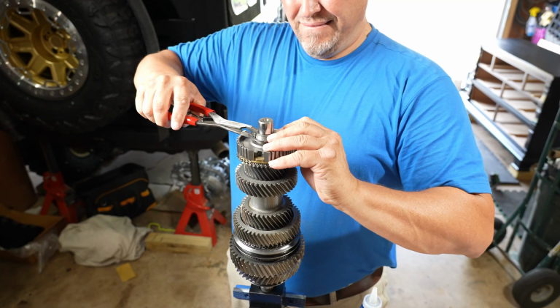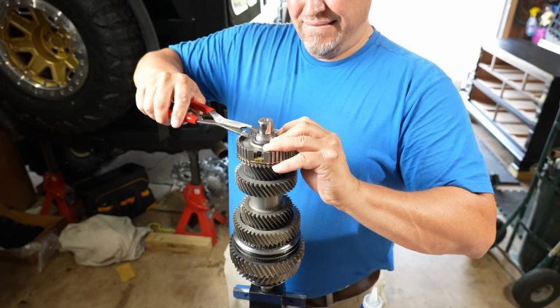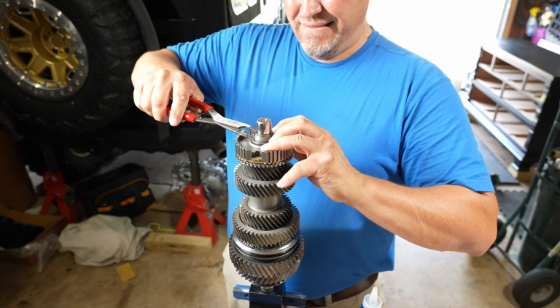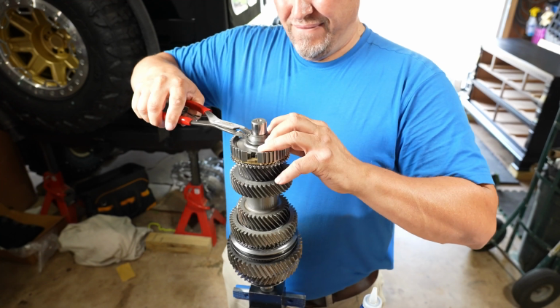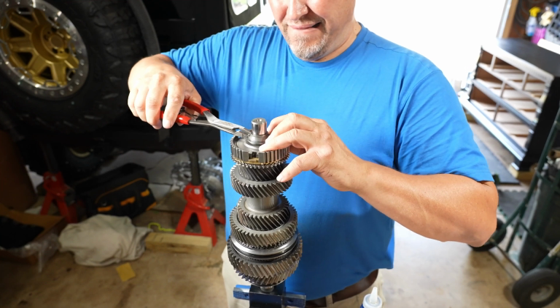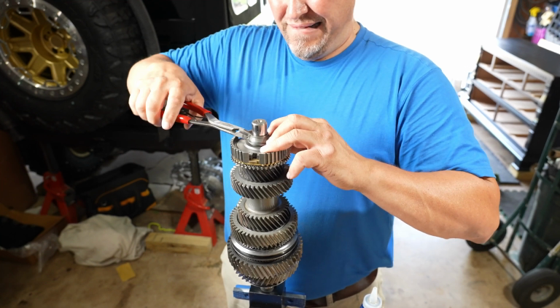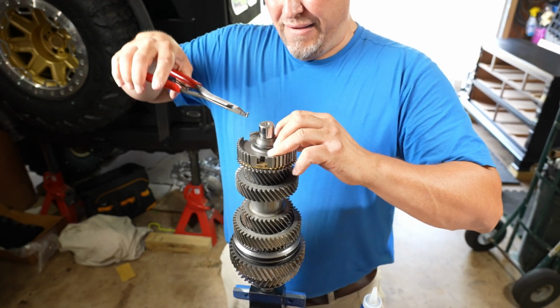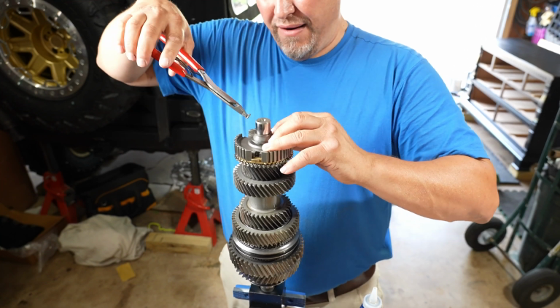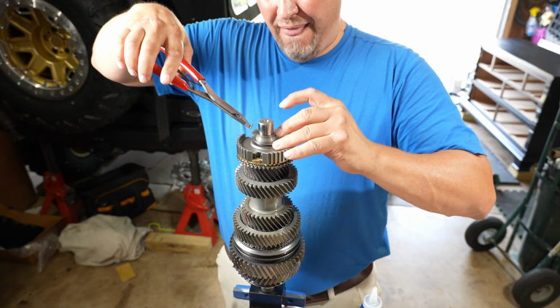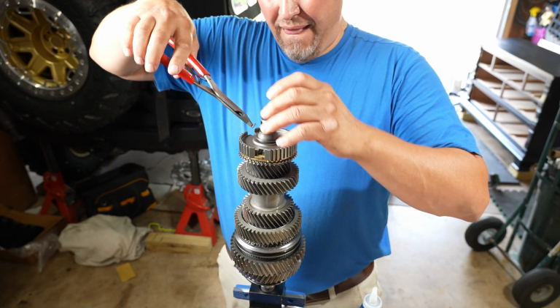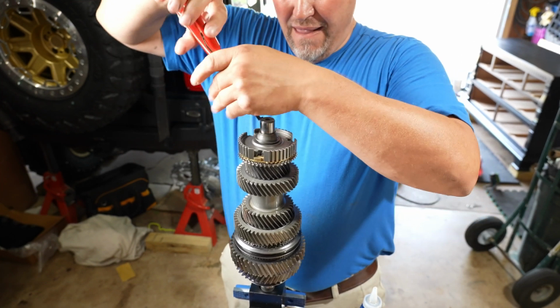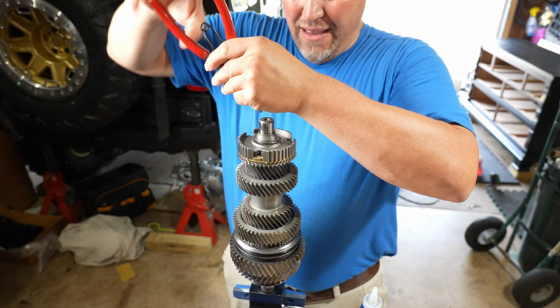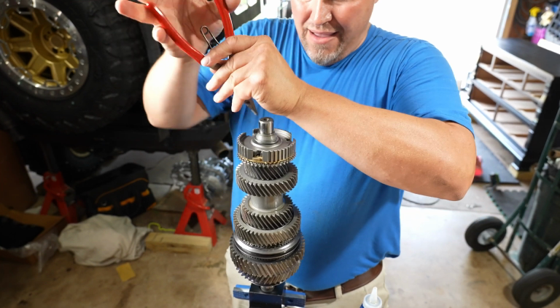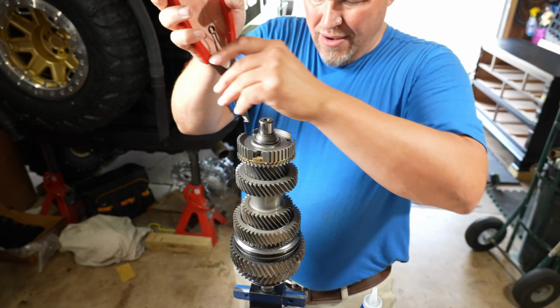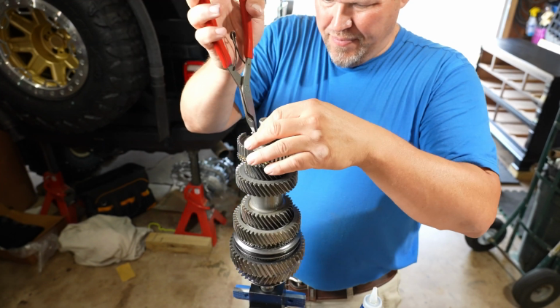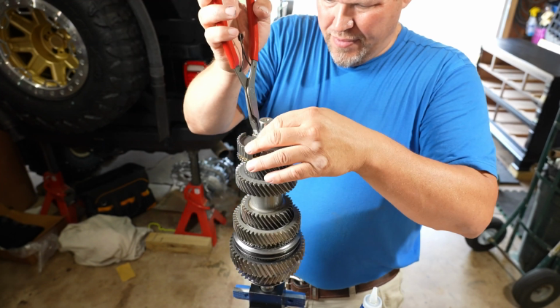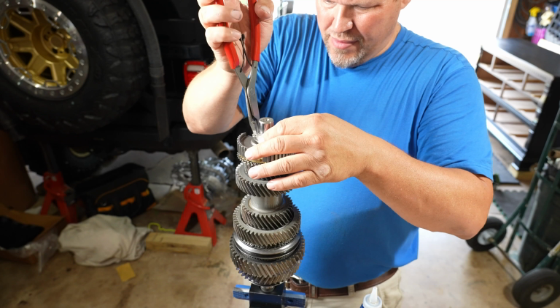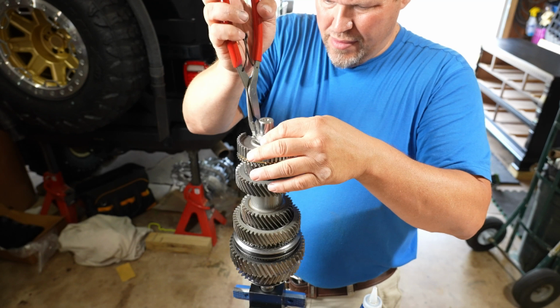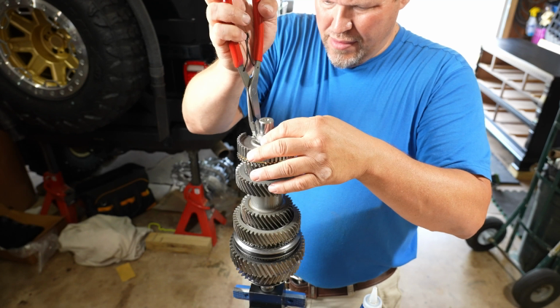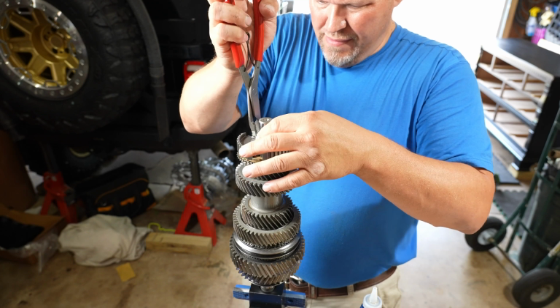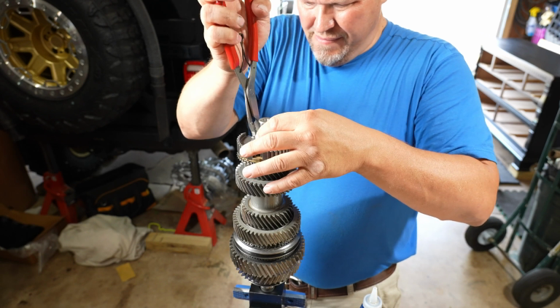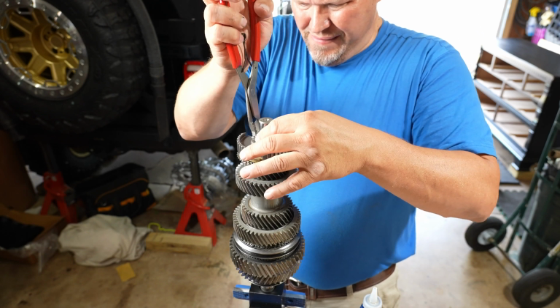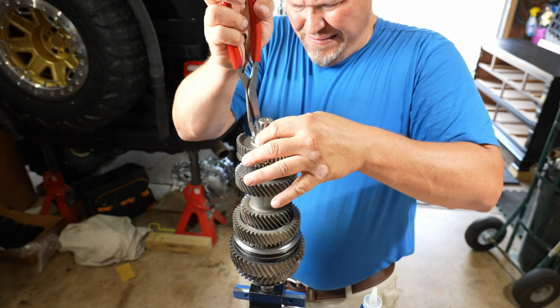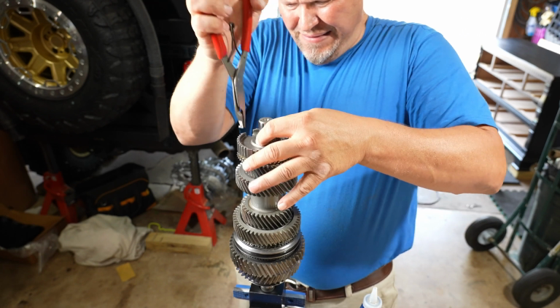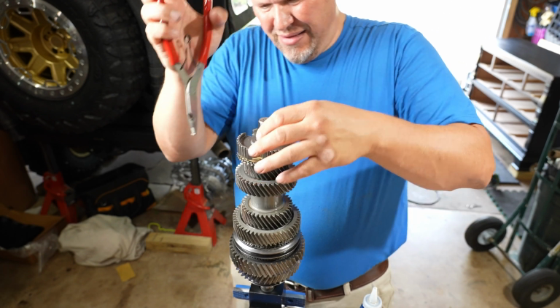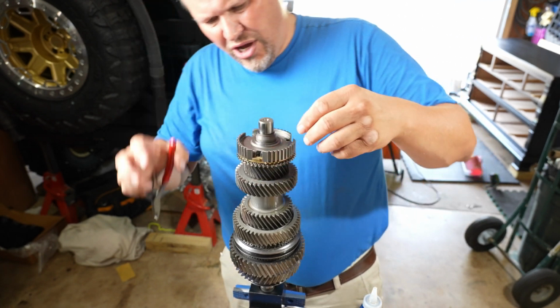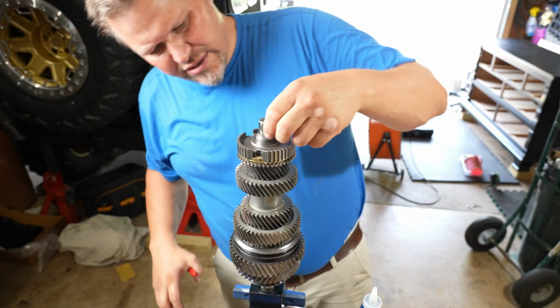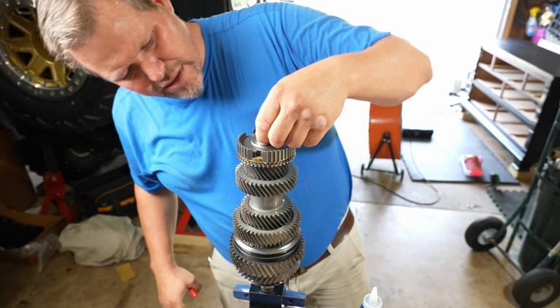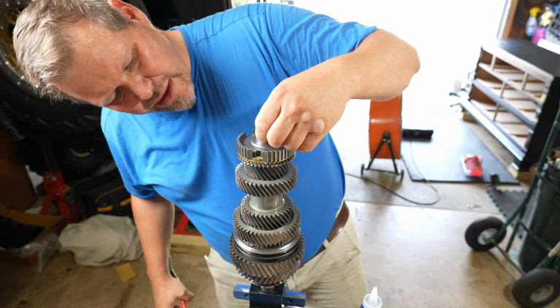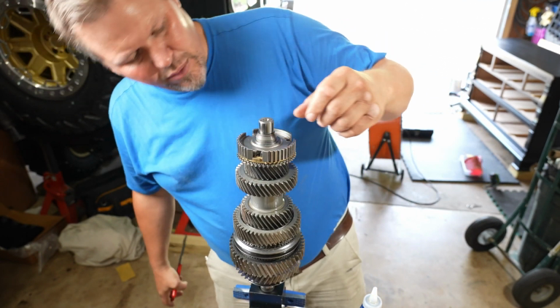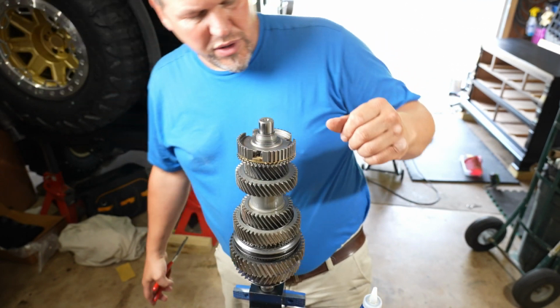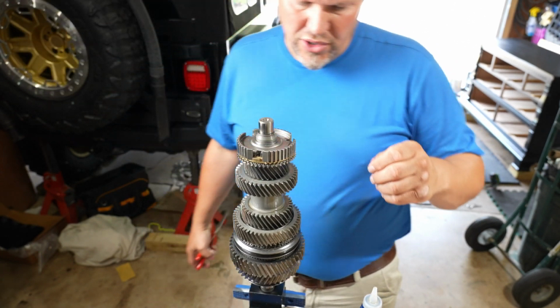Snap ring time. Great snap rings — I hate them. Nice, that one went in good.